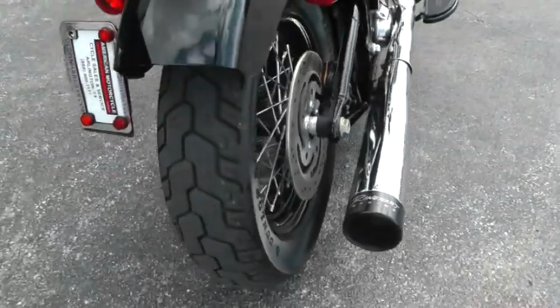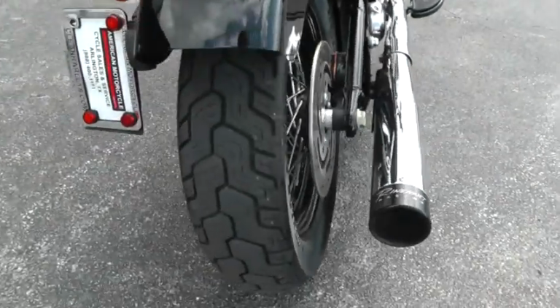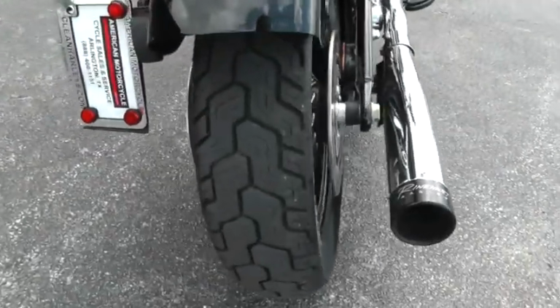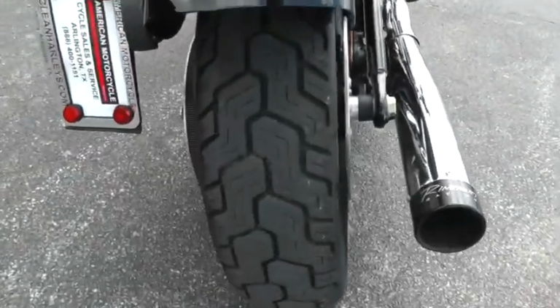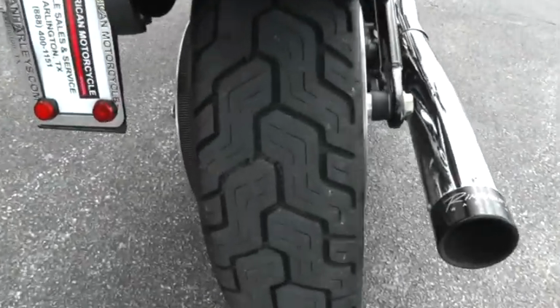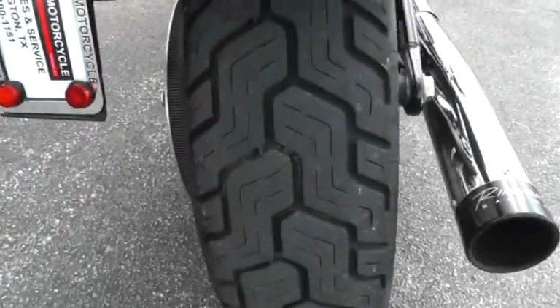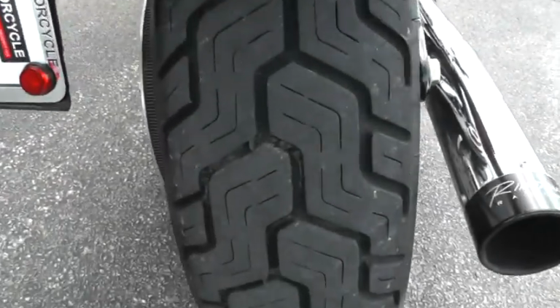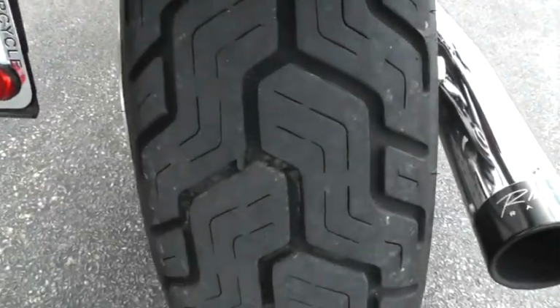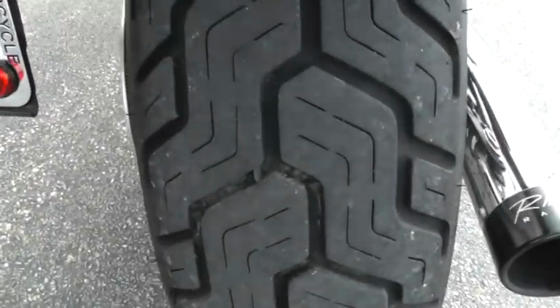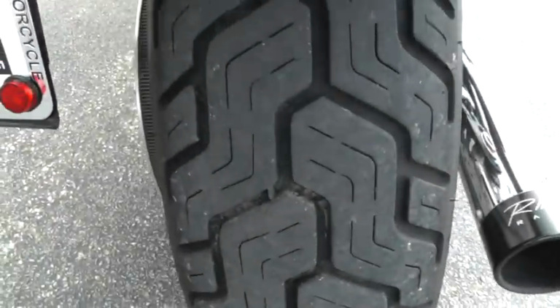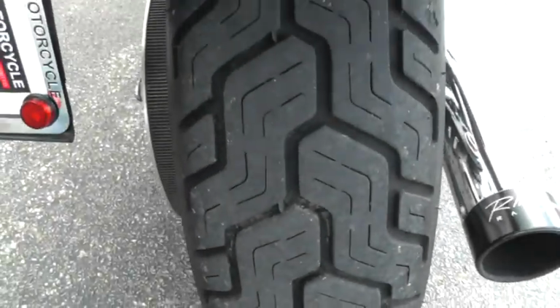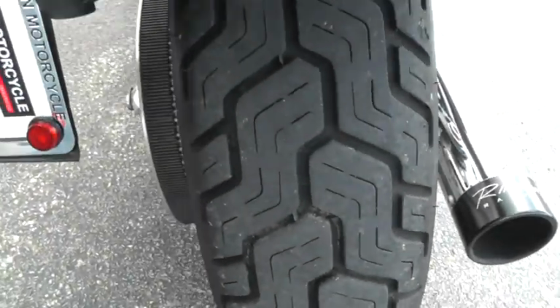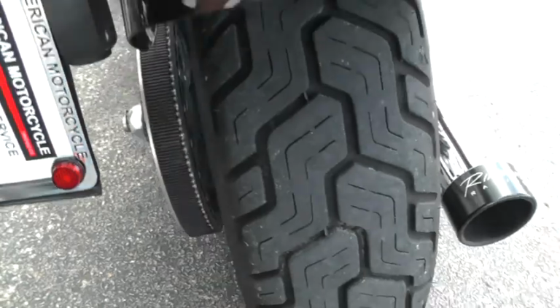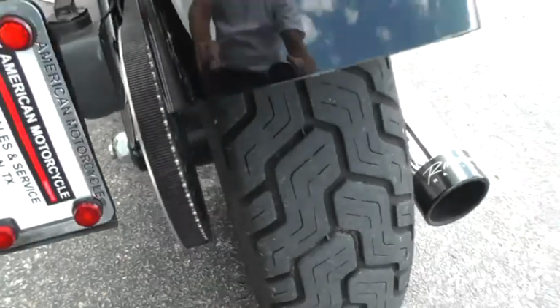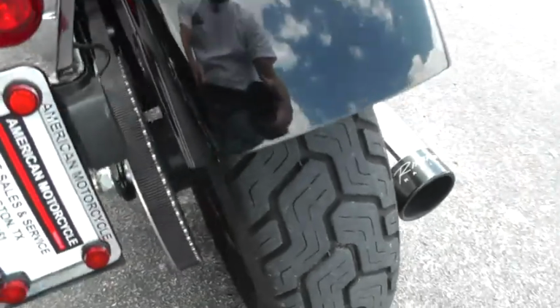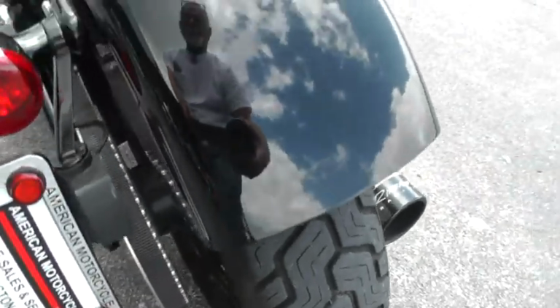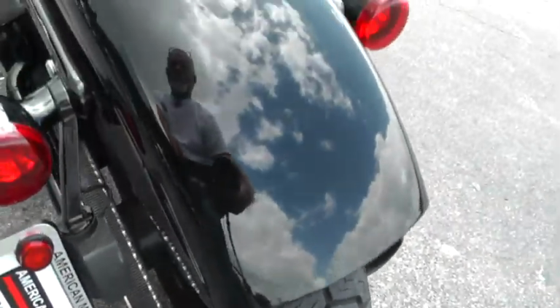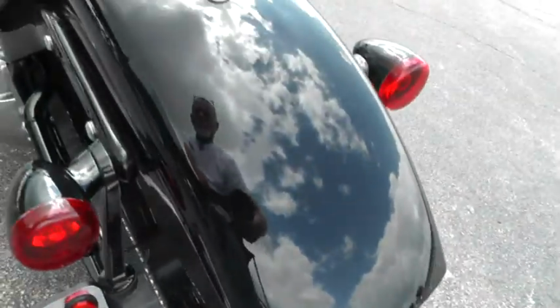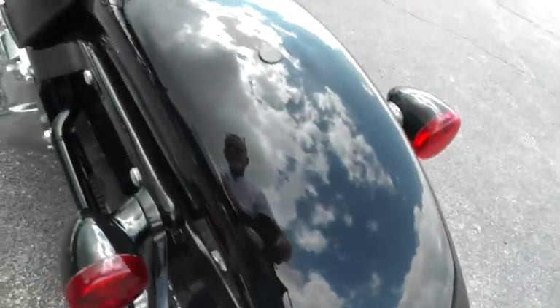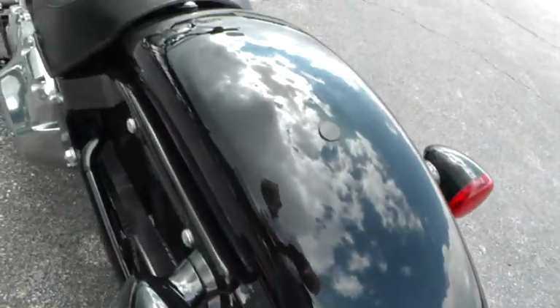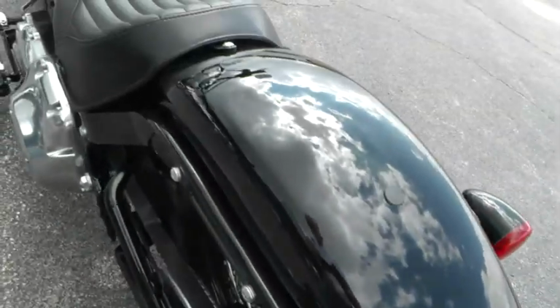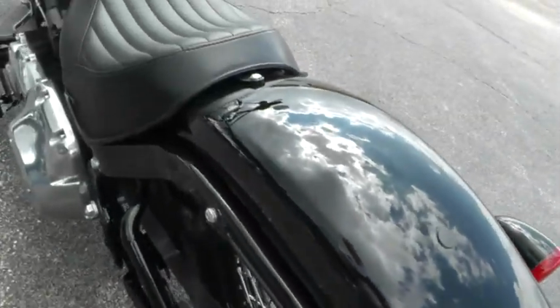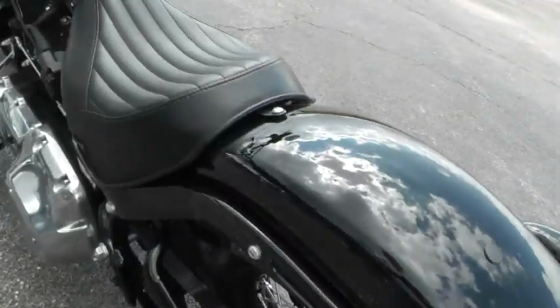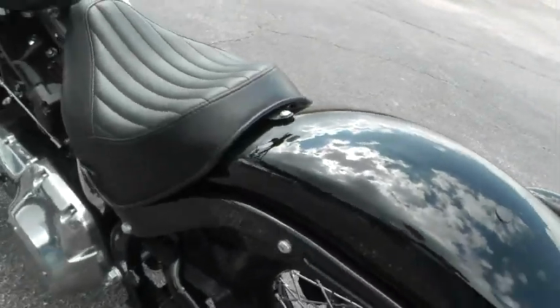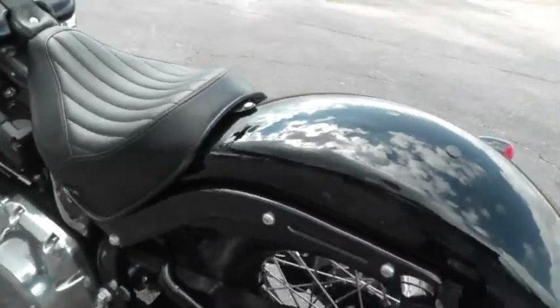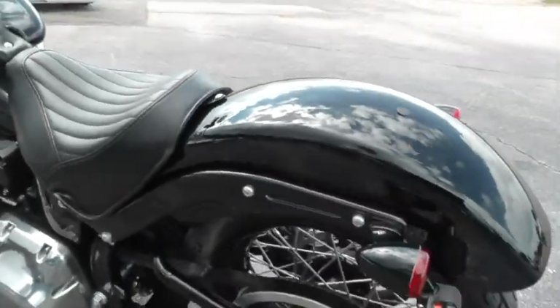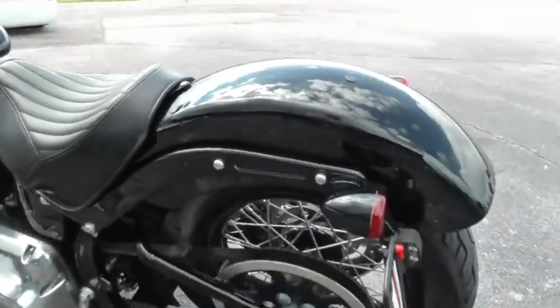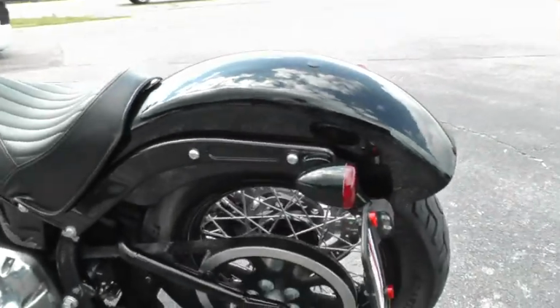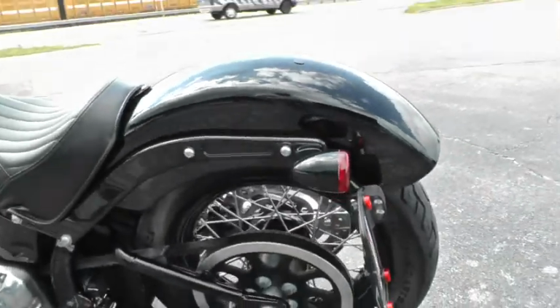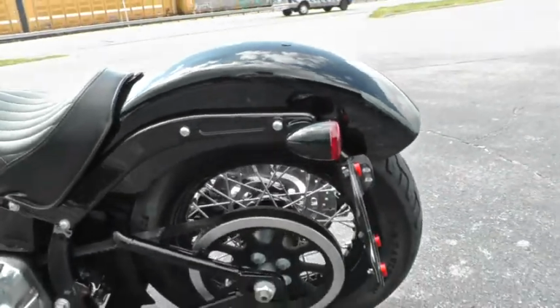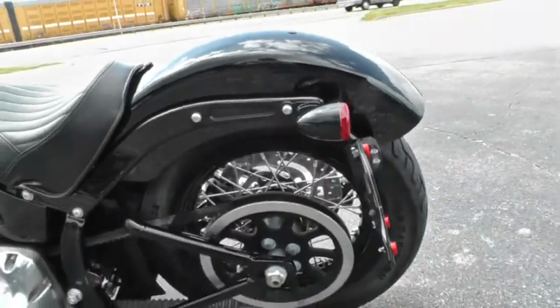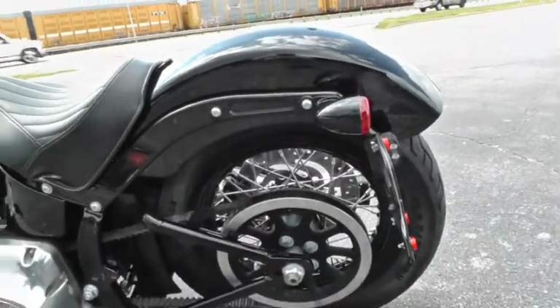Got a good tire here on the back. It's a very low mileage bike, set up as a solo, and it's got that bobber style fender on it too.